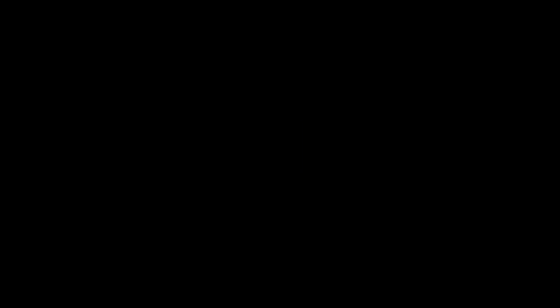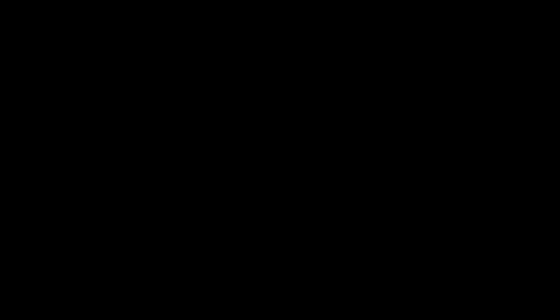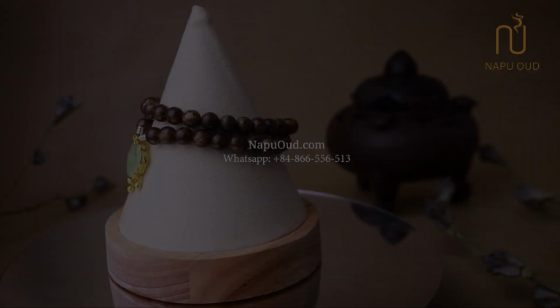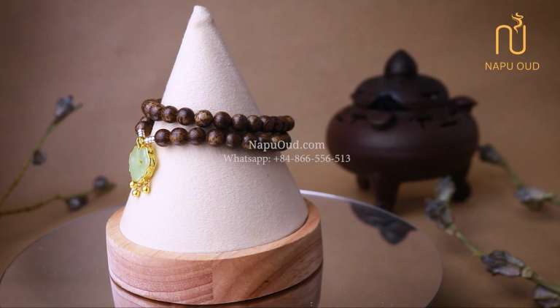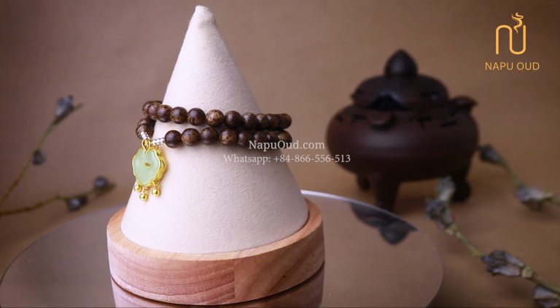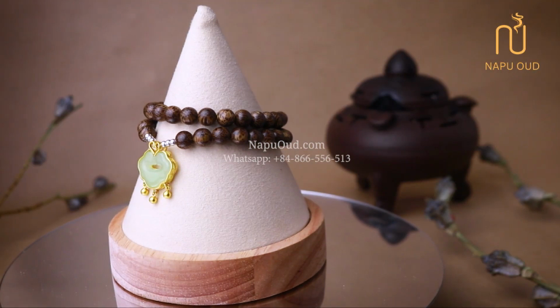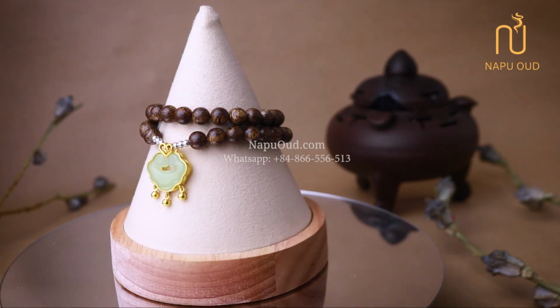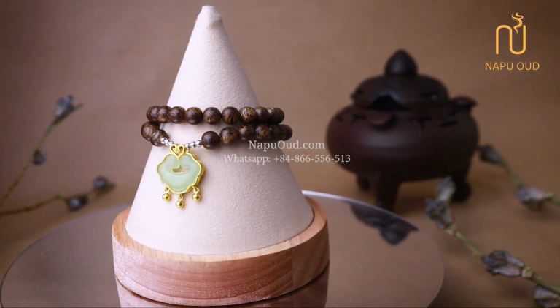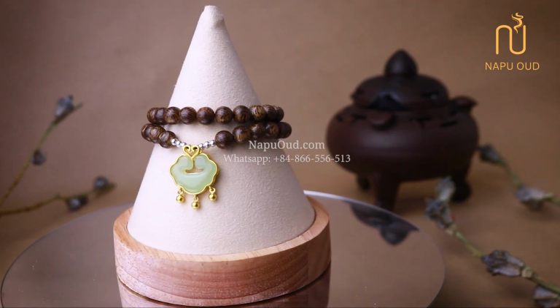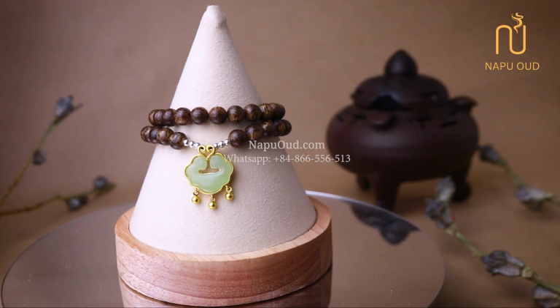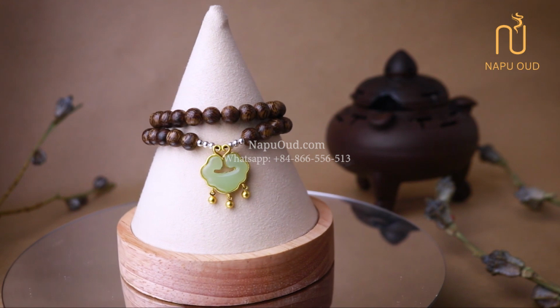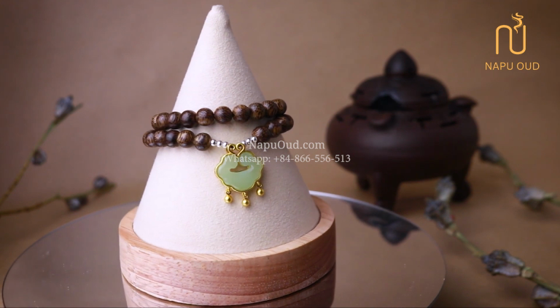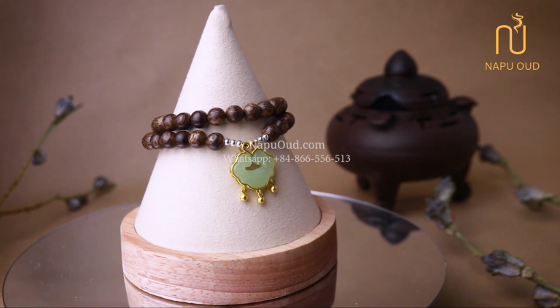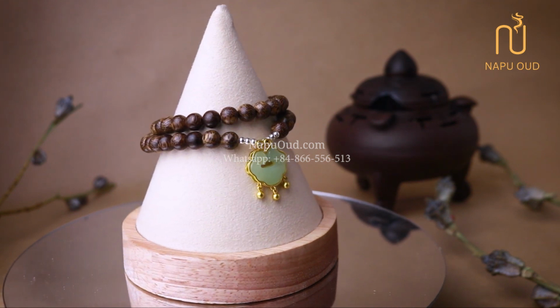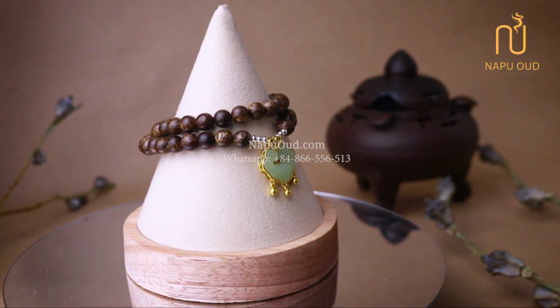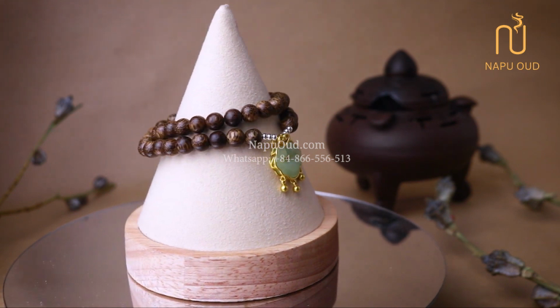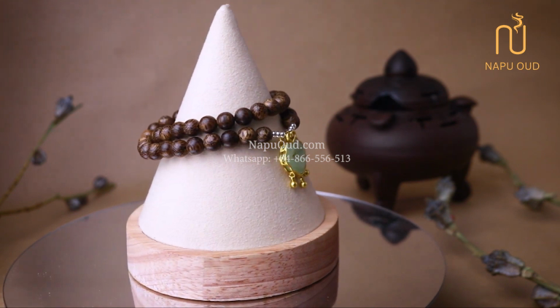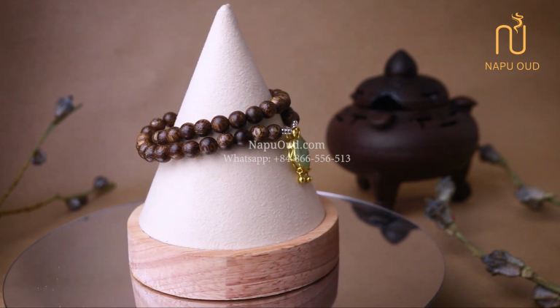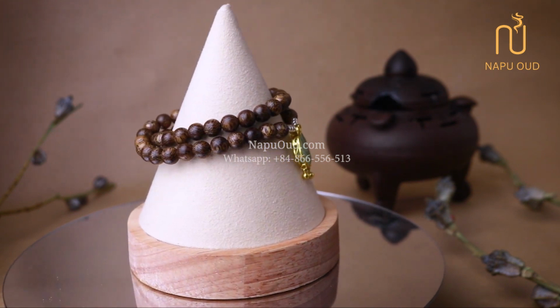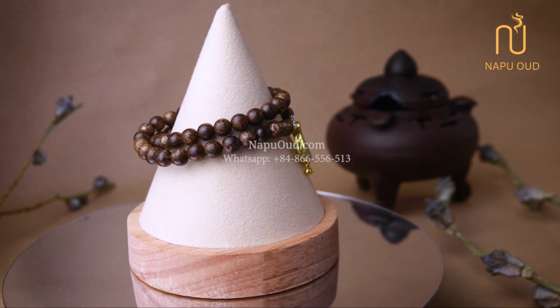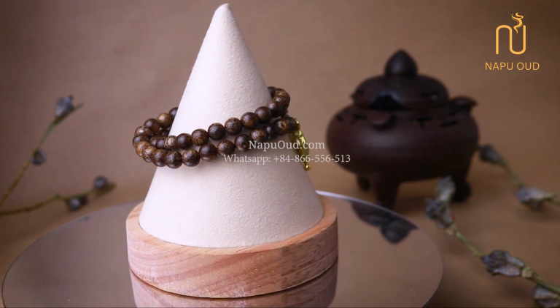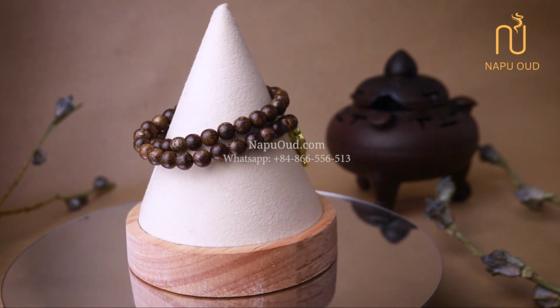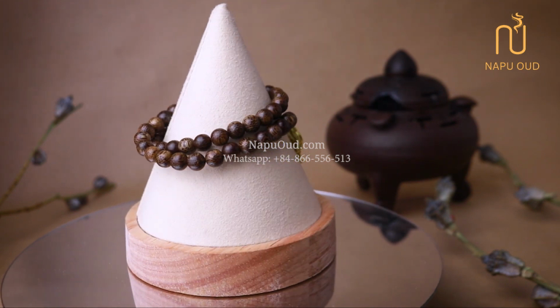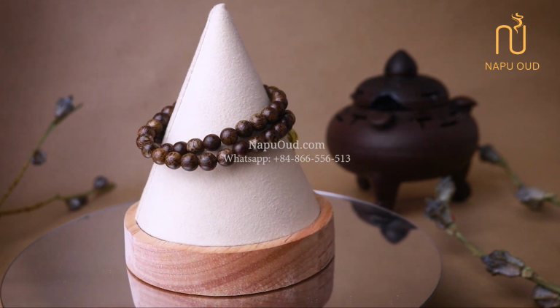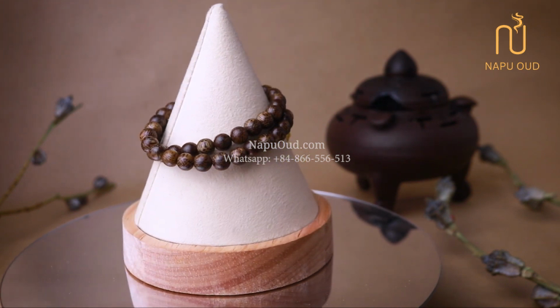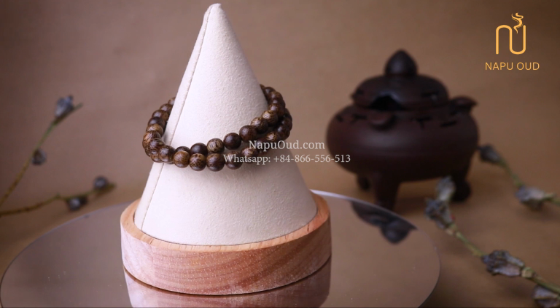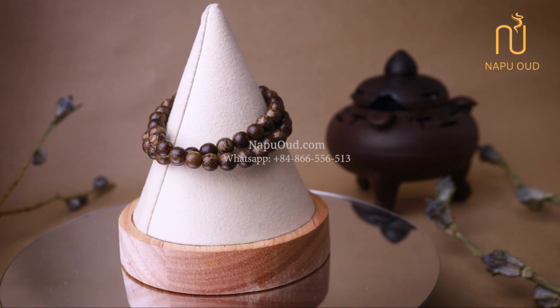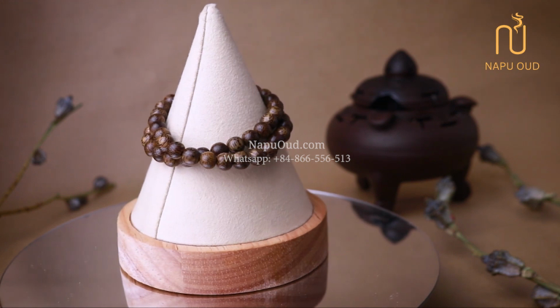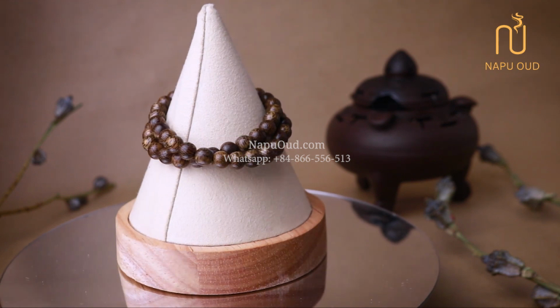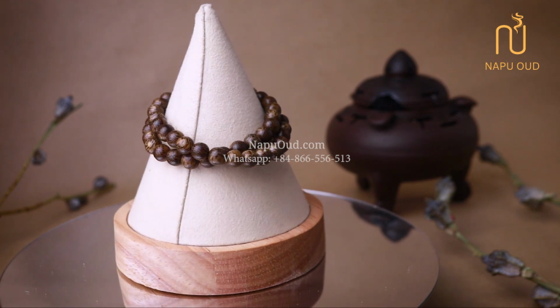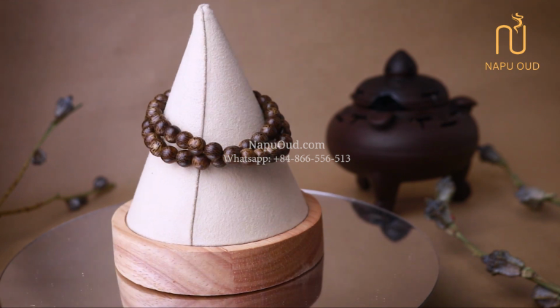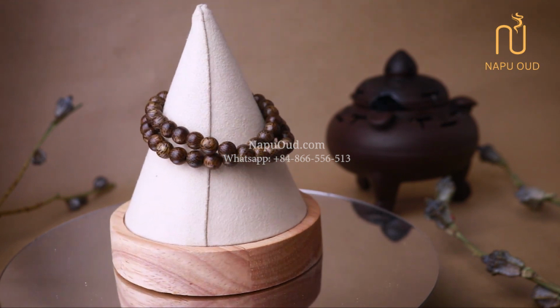Hi everyone! Welcome back to the NABOOS product review channel. Today, I bring an extremely interesting new women's product model to introduce to you all.